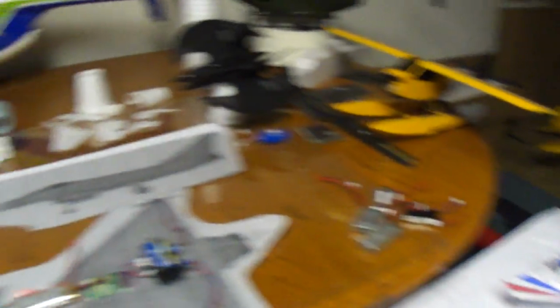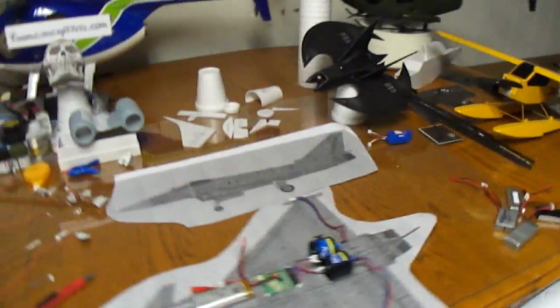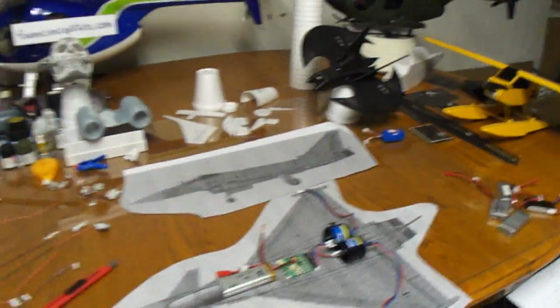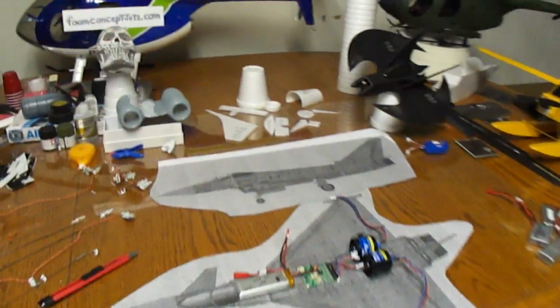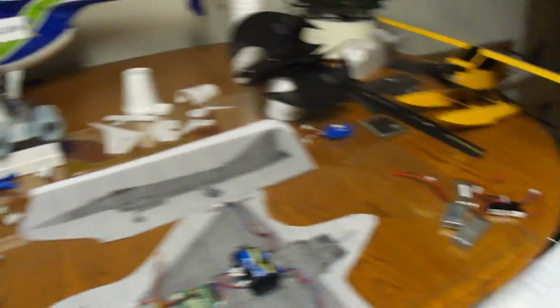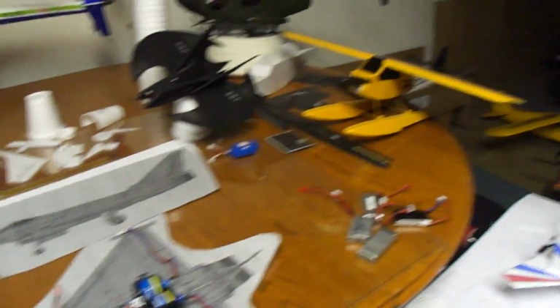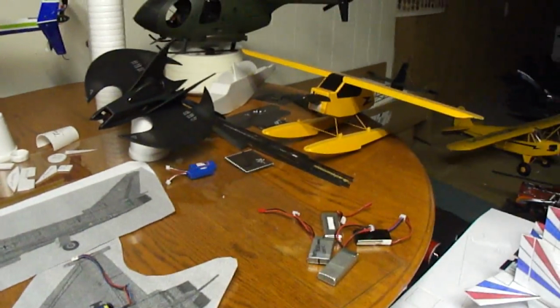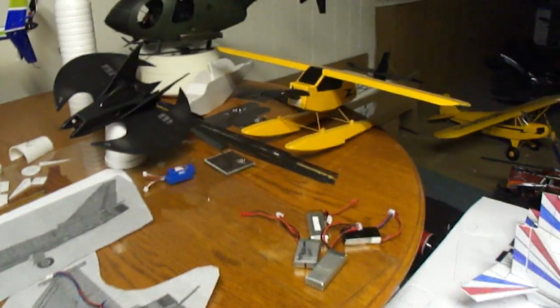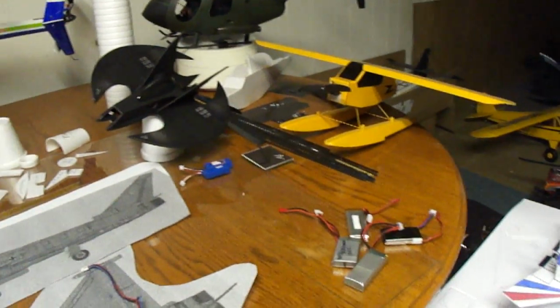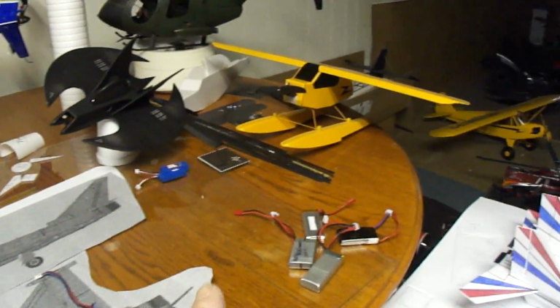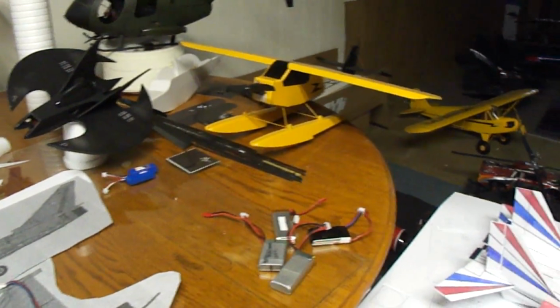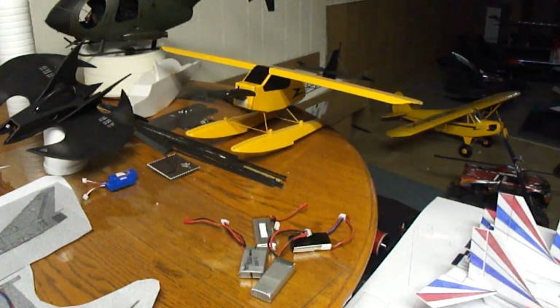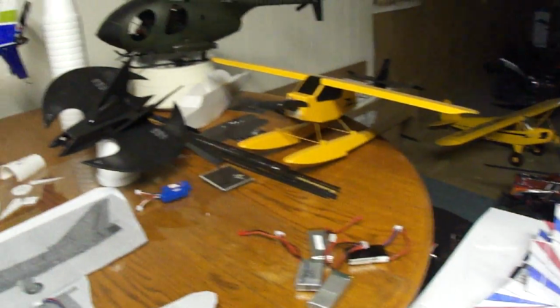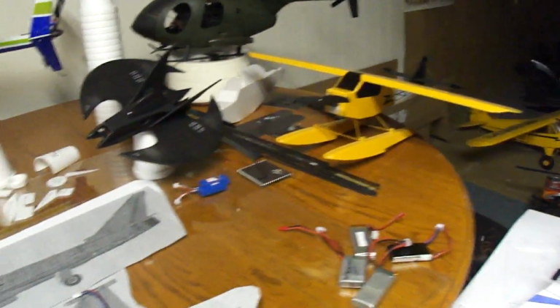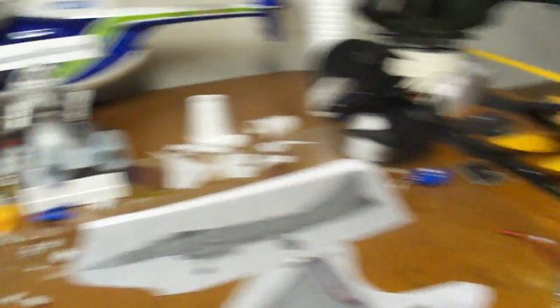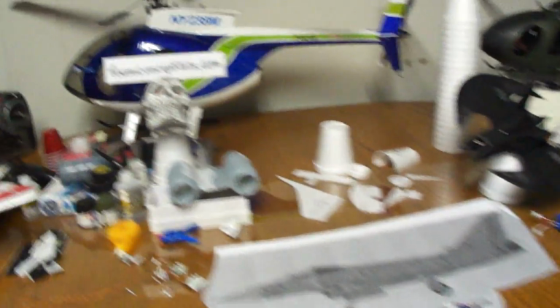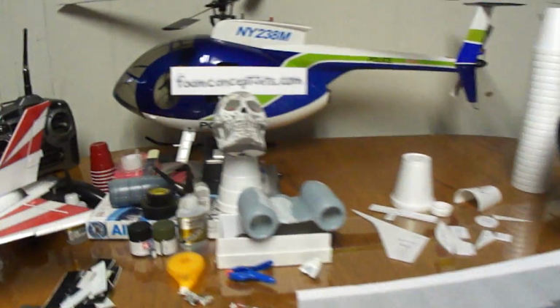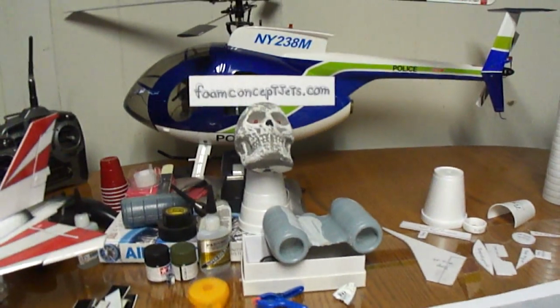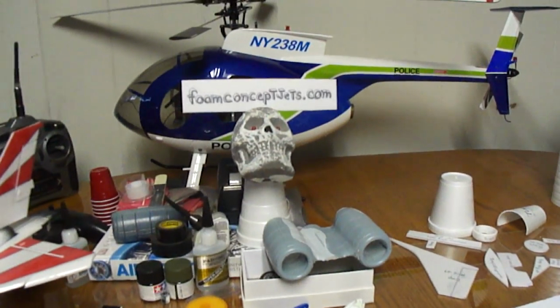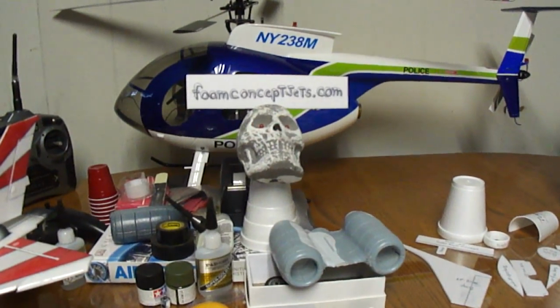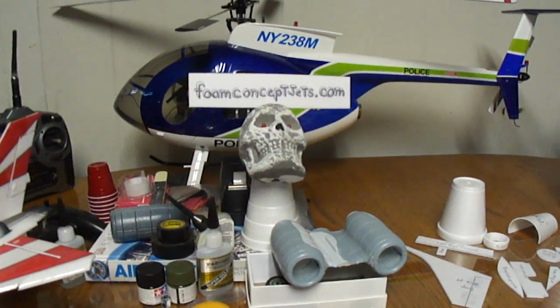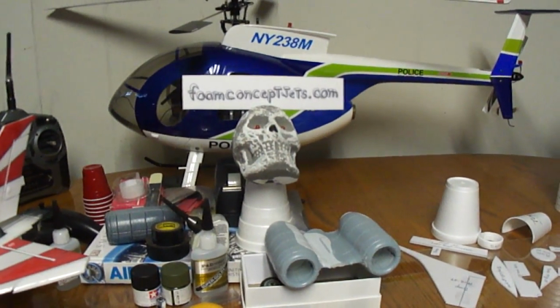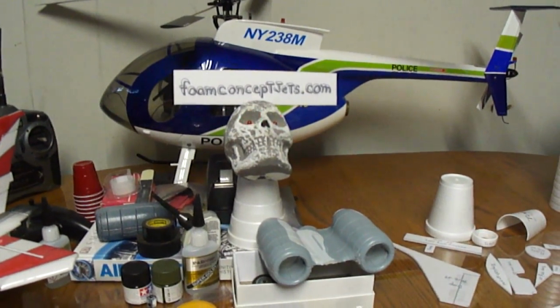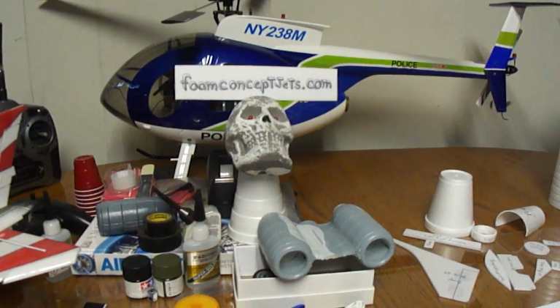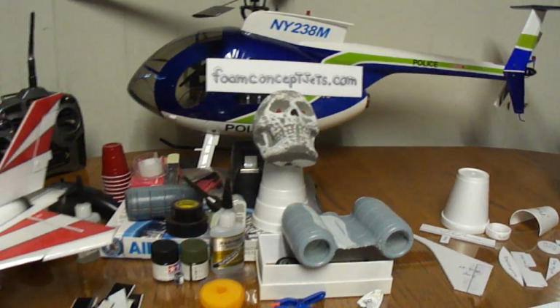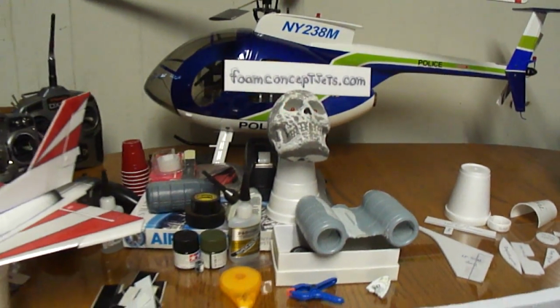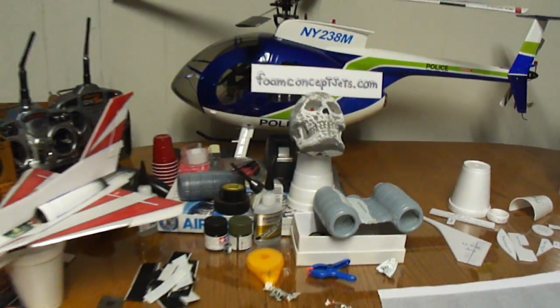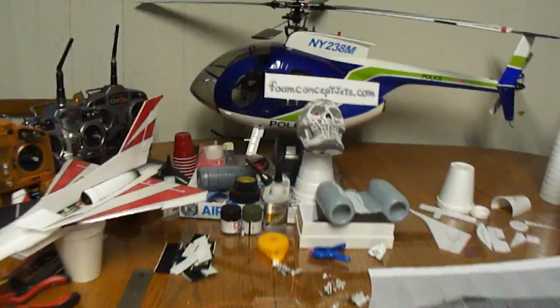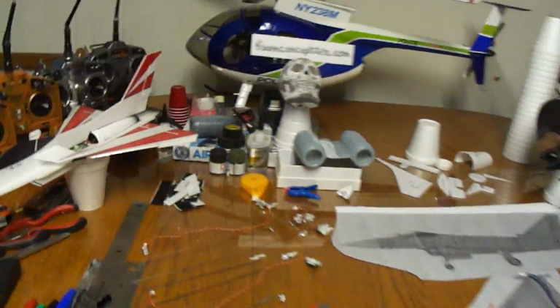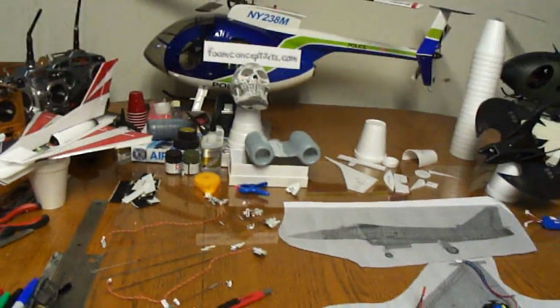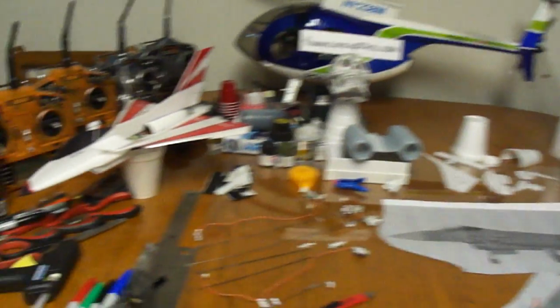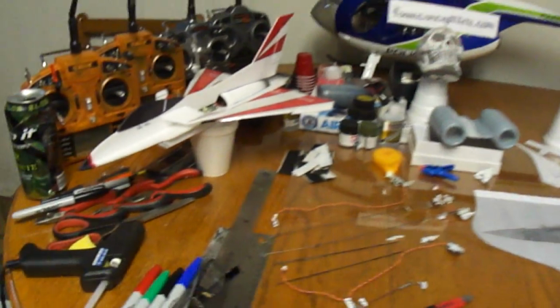Now for plans for any of these micro jets and planes, you can just go to my website, foamconceptjets.com. I got PDF plans on all these.